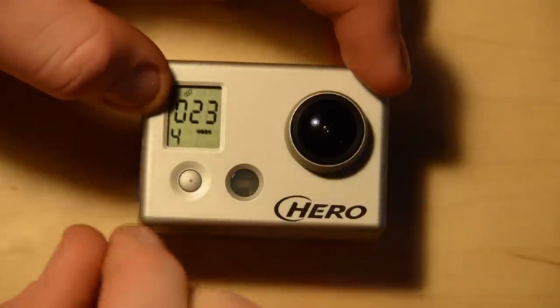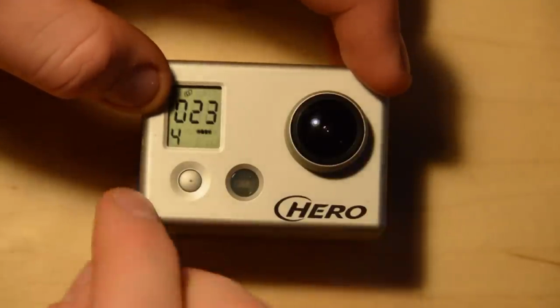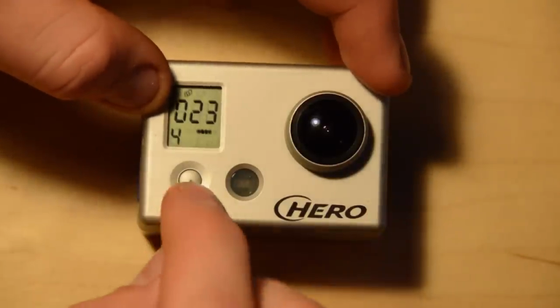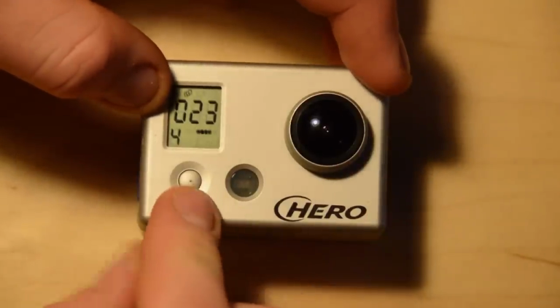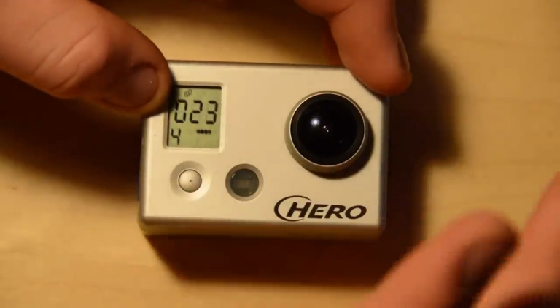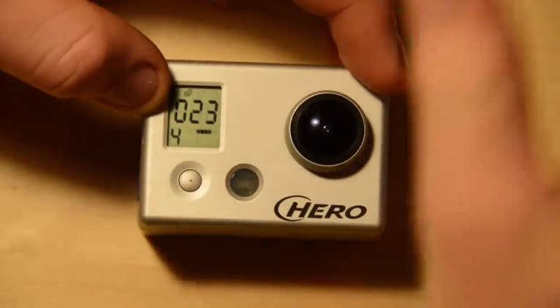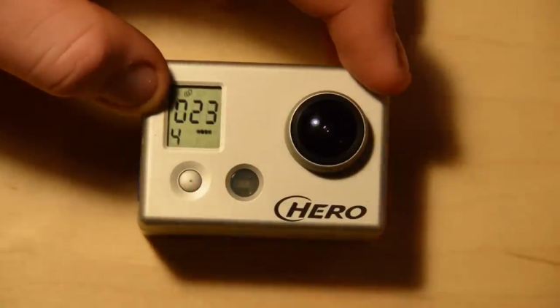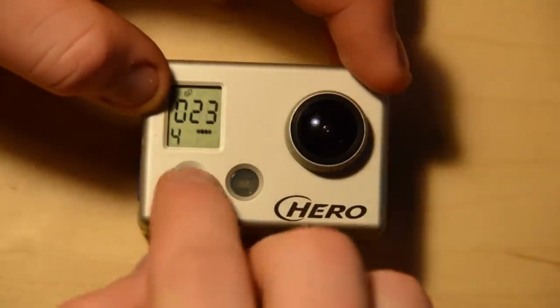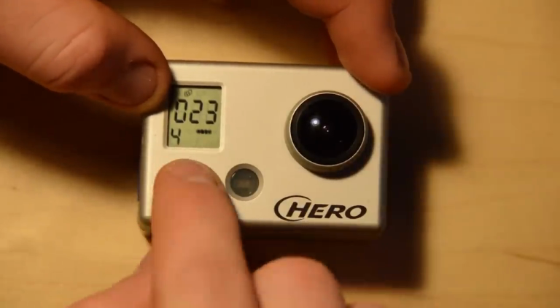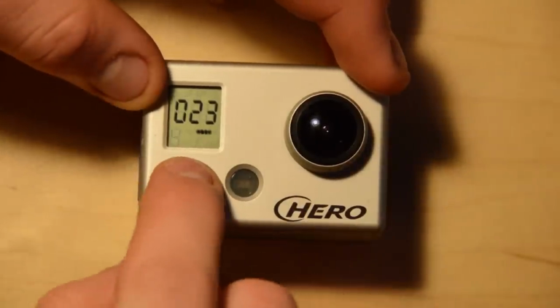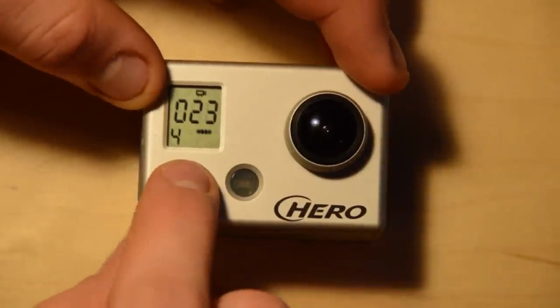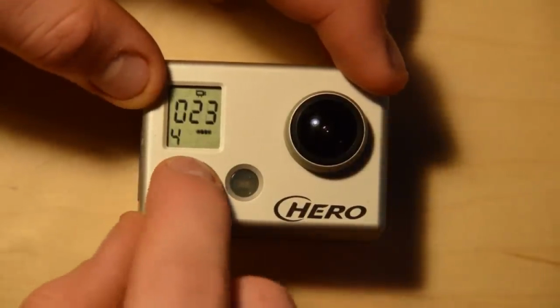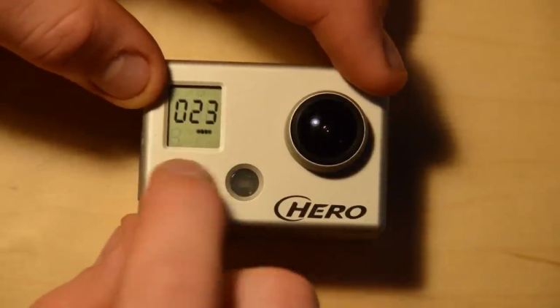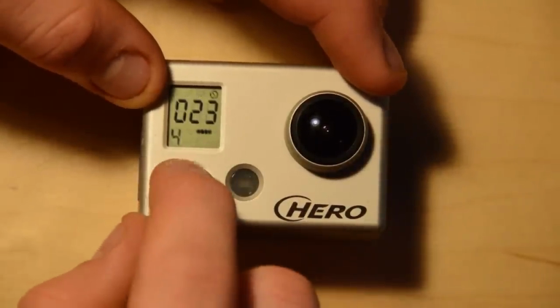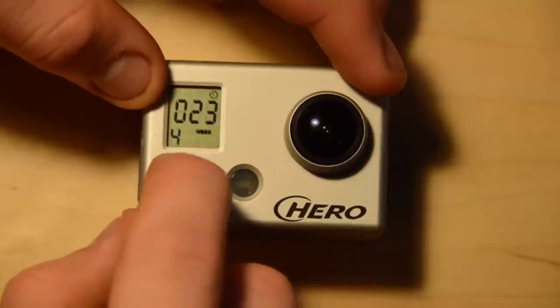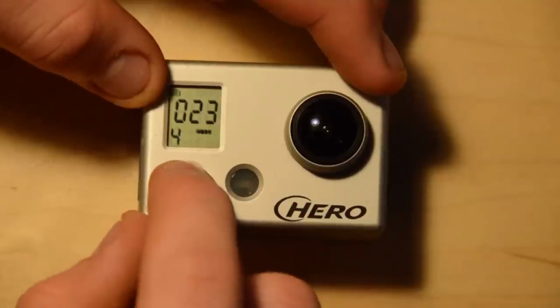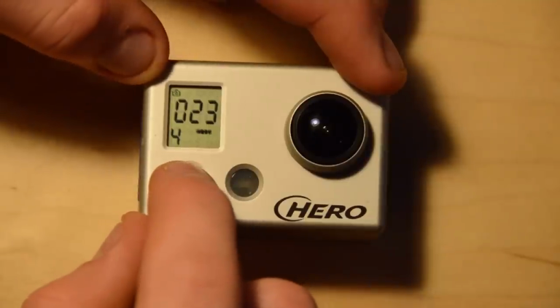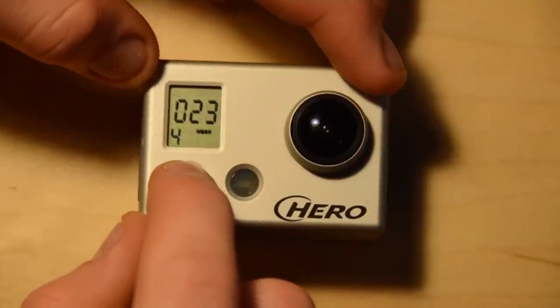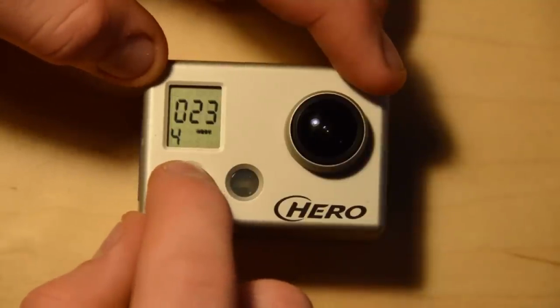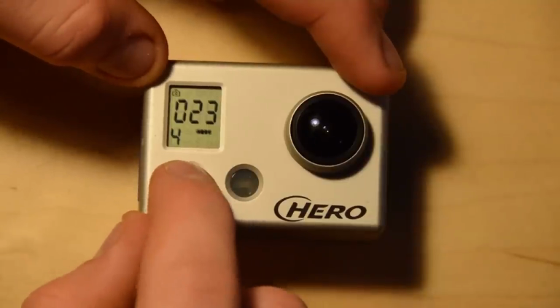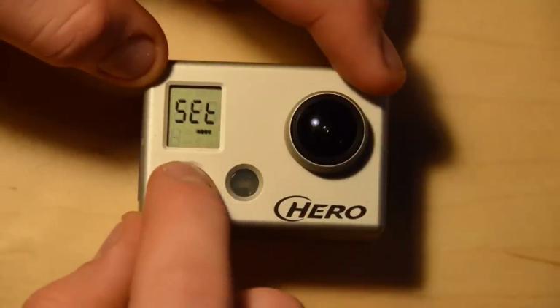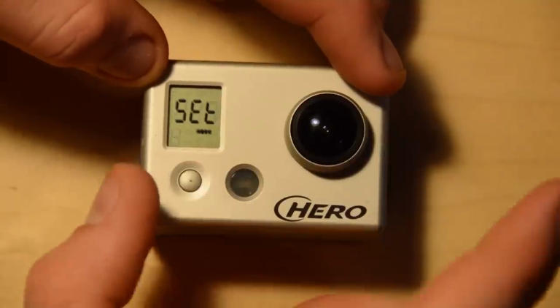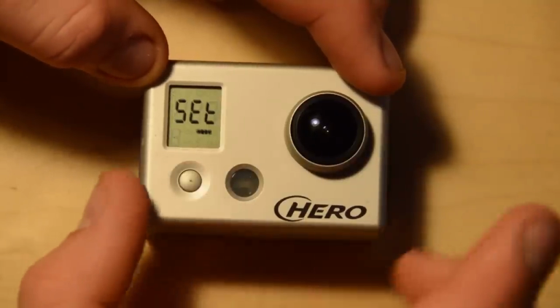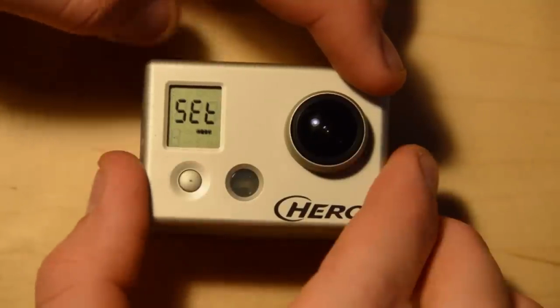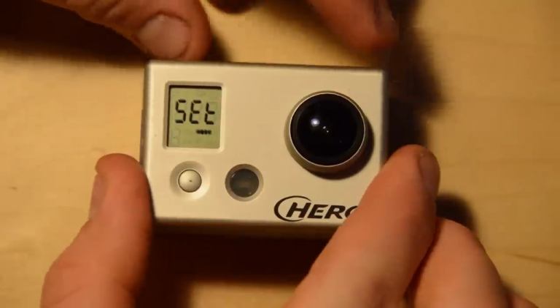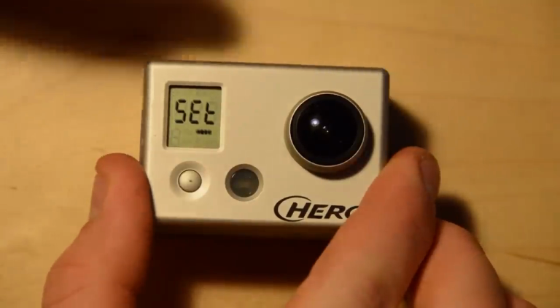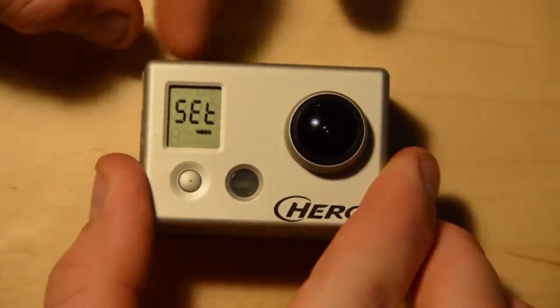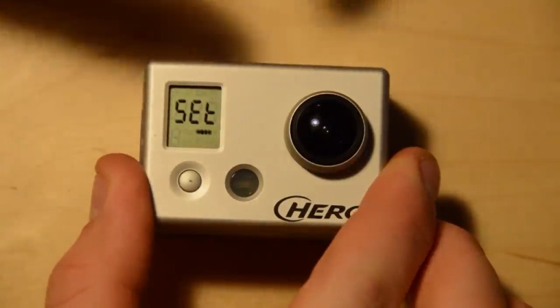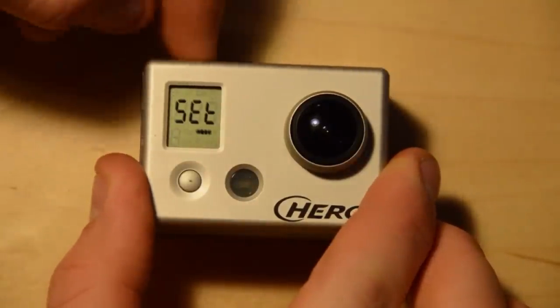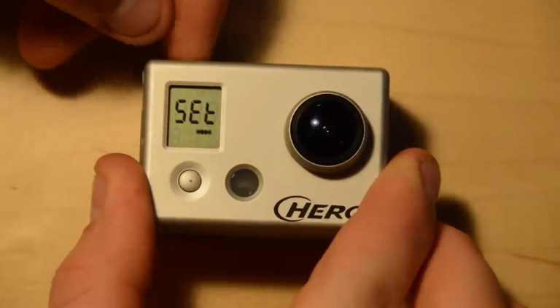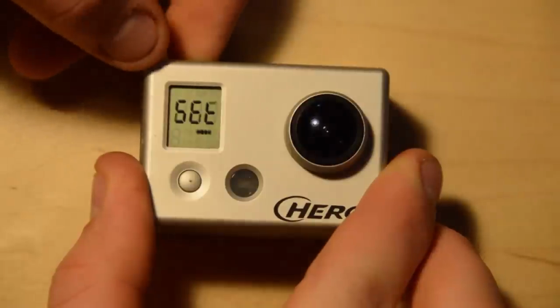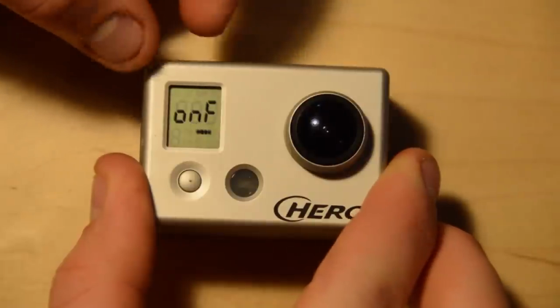There's a bit of a long delay before it starts. Then we go back to film, self-portrait, time-lapse, and then we go into settings. To enter the settings menu, you use the shutter button to select it.